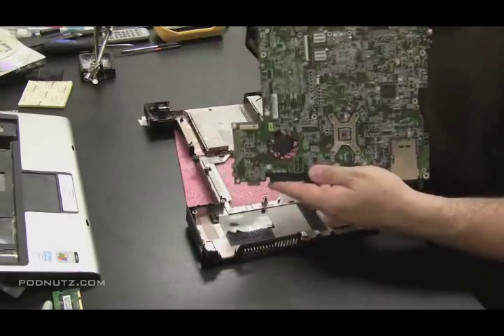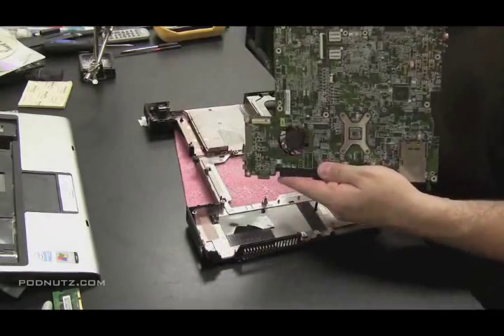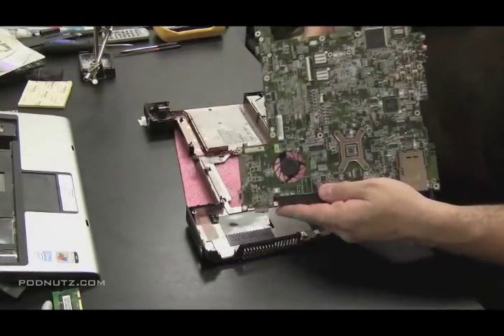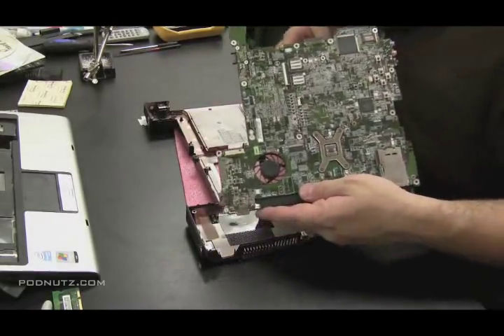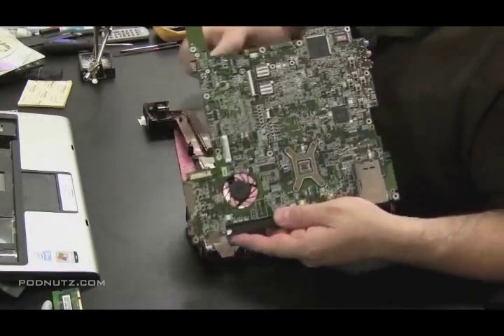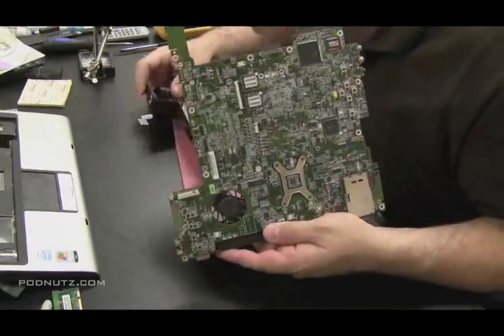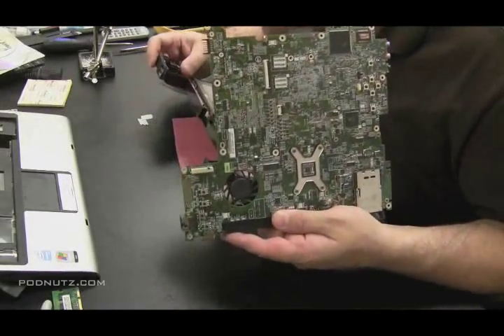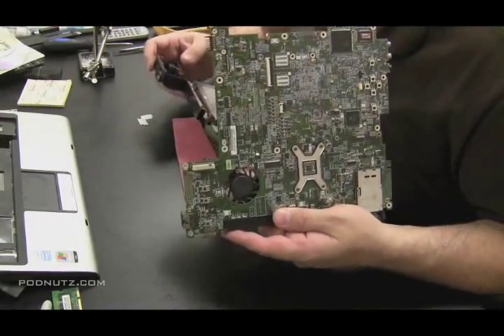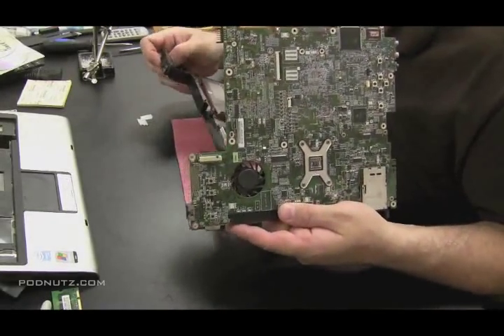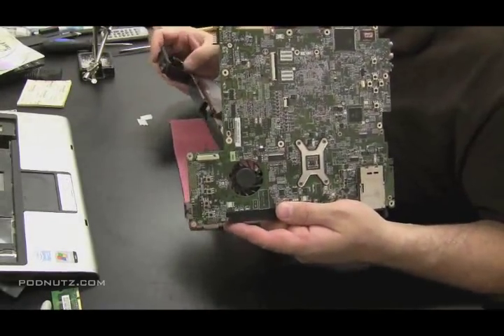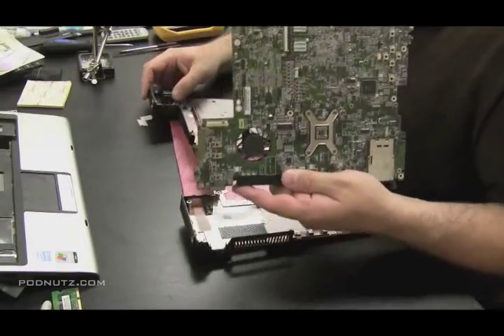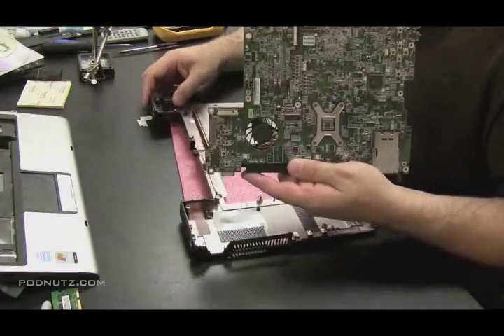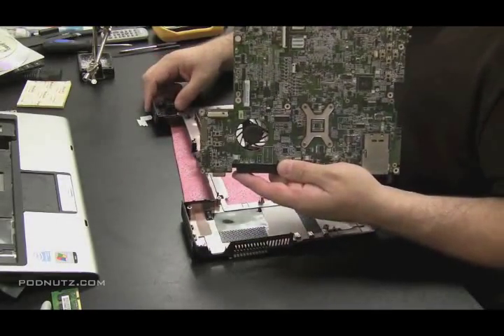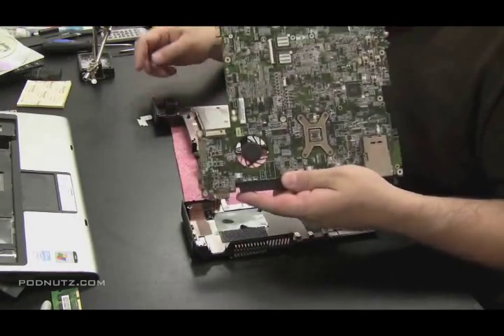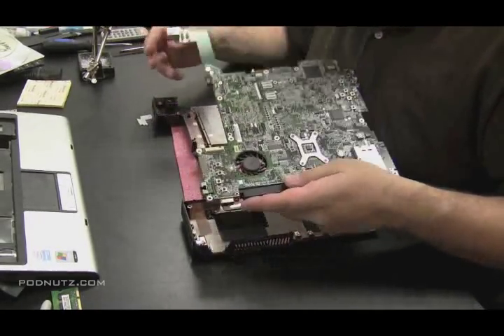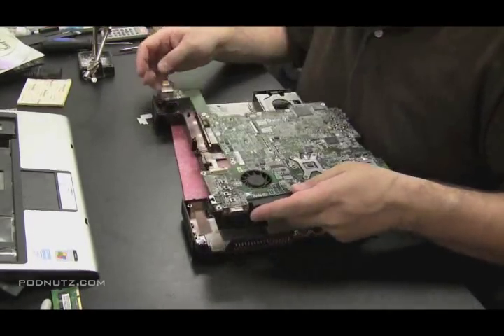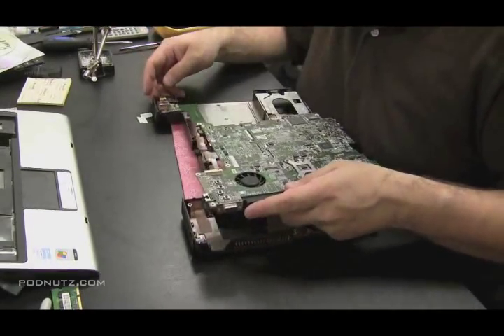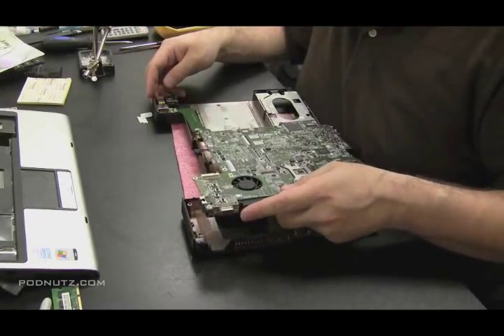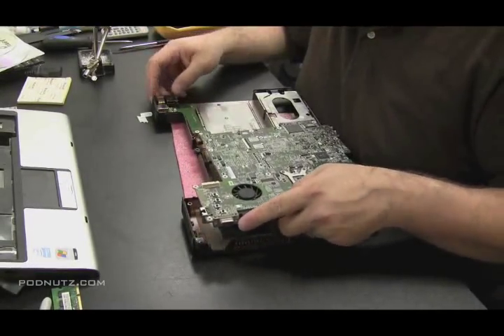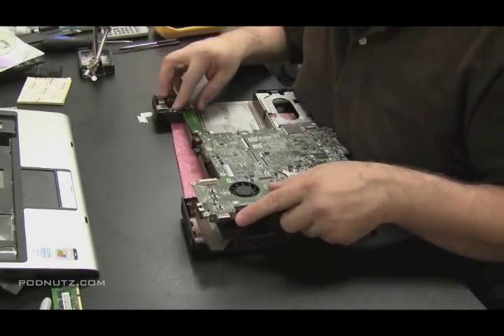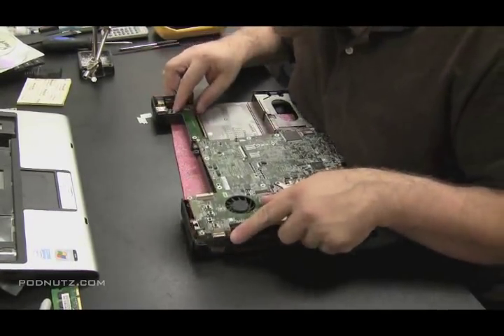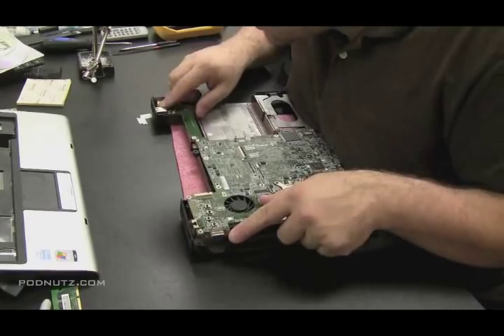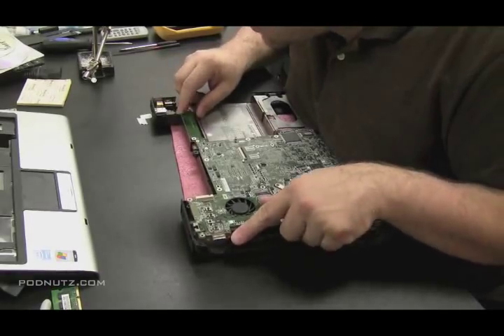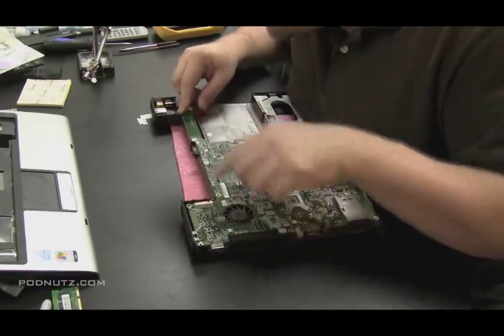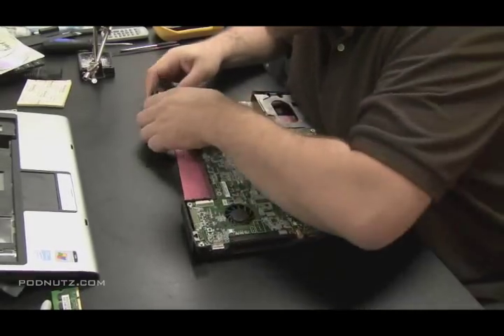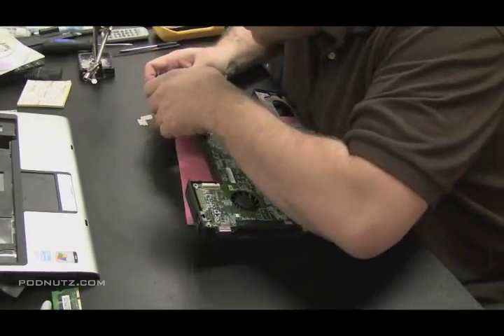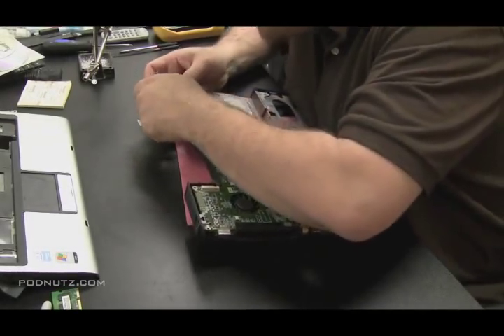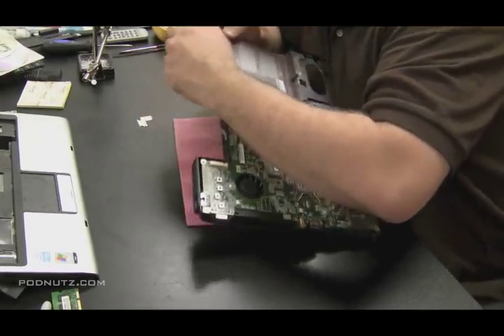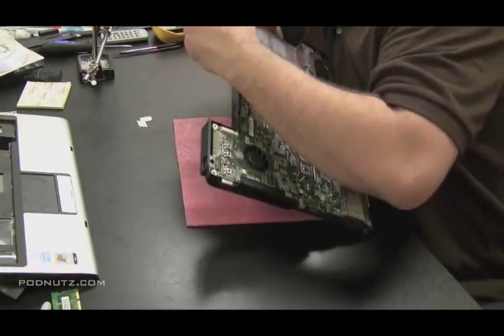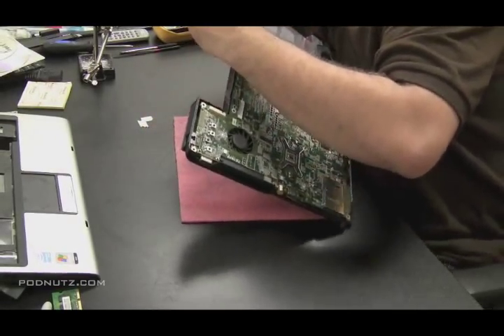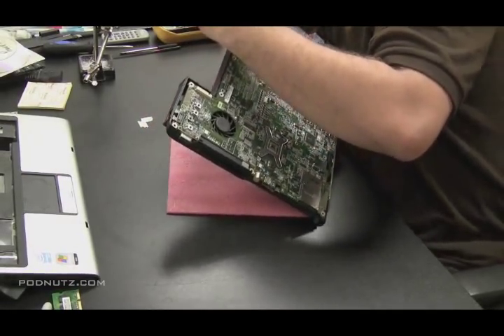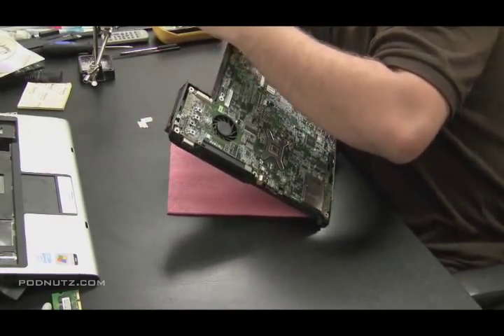Make sure you get this motherboard positioned back in the computer in the exact same way it came out. They usually will fit in snugly. All the screw holes will line up and there should be no points that are sticking up or flexing outward.